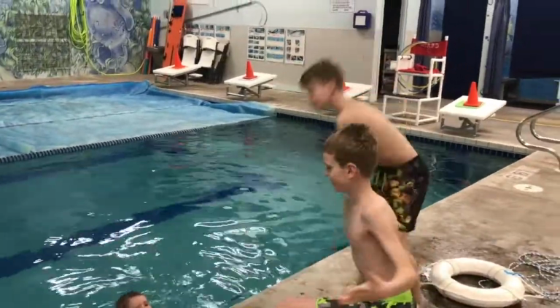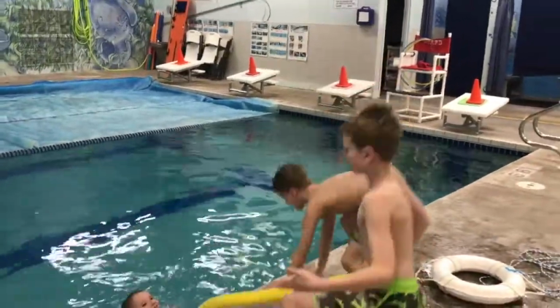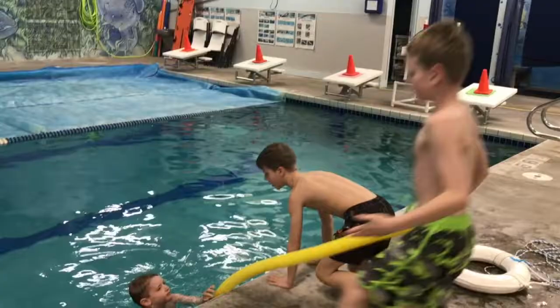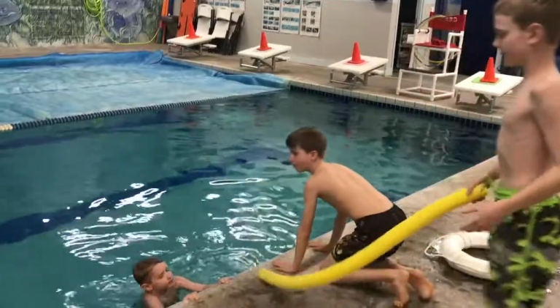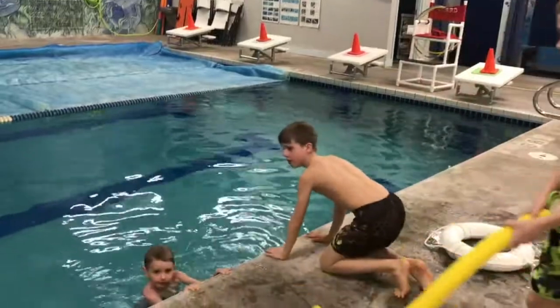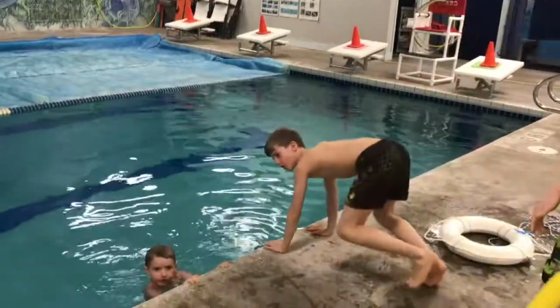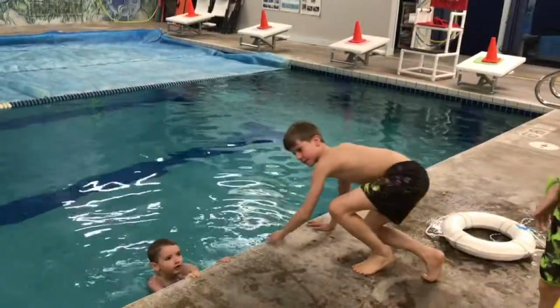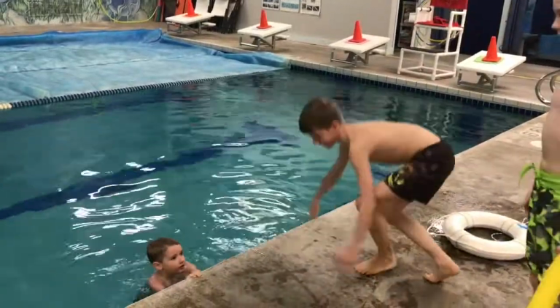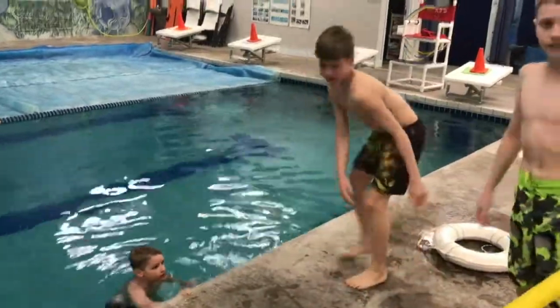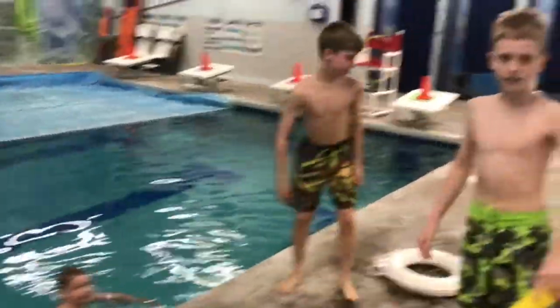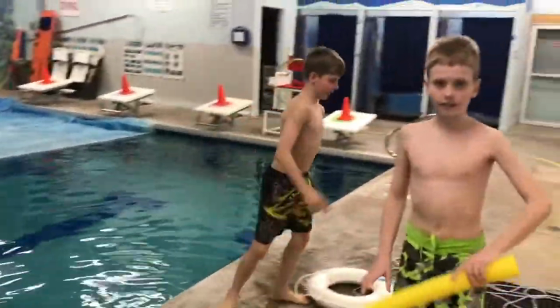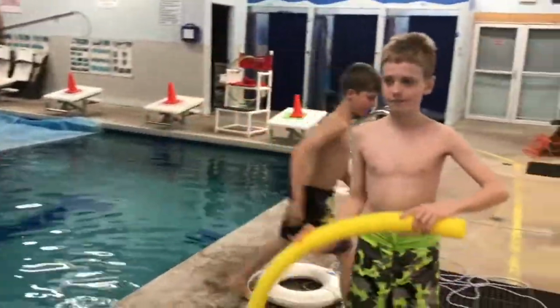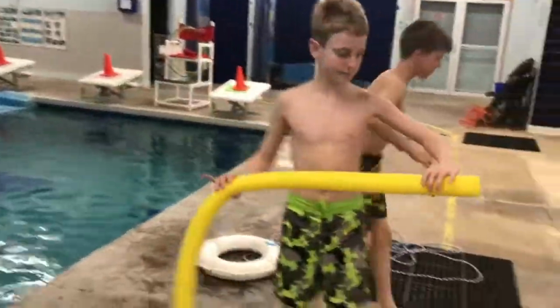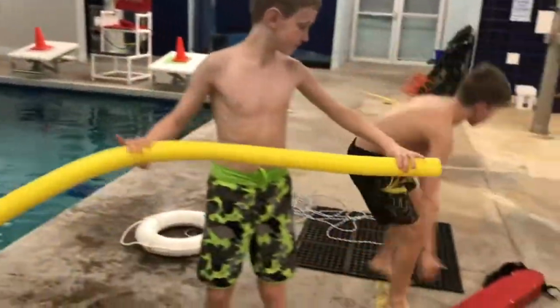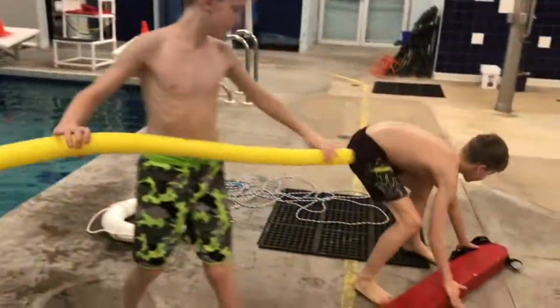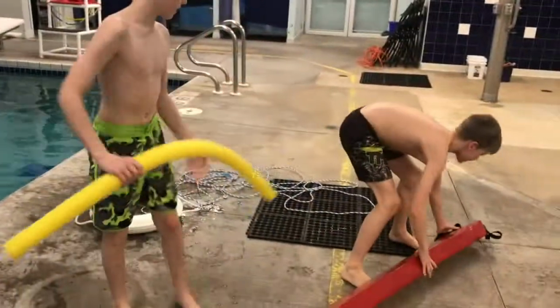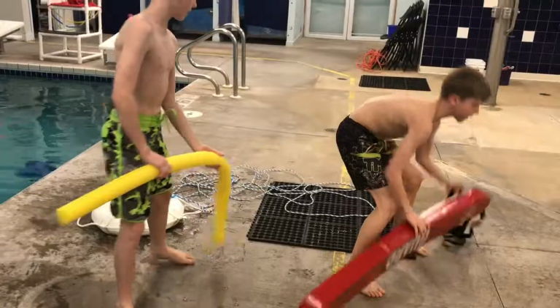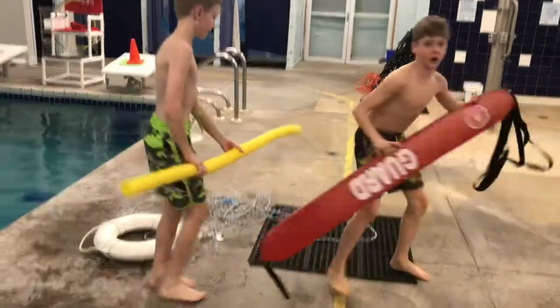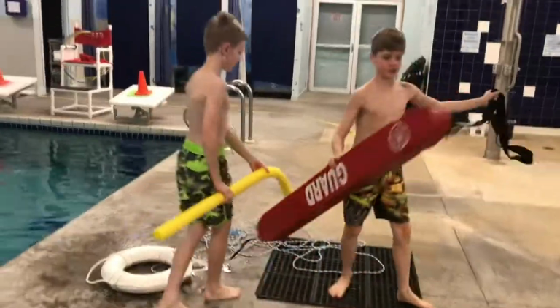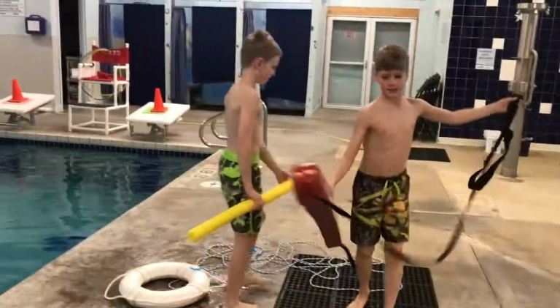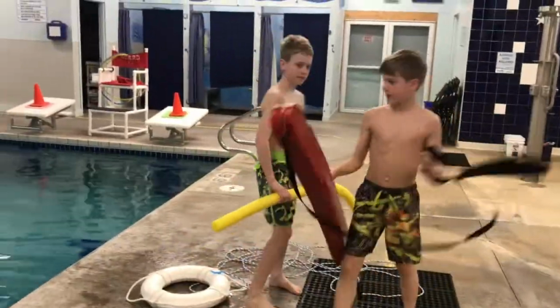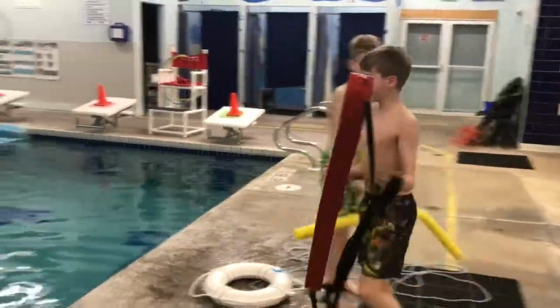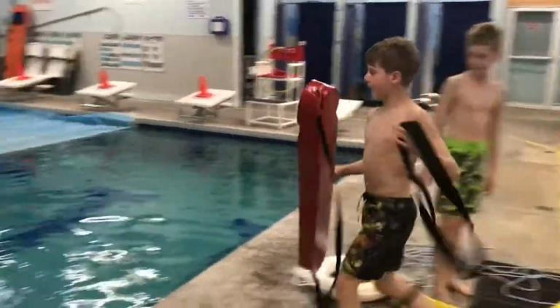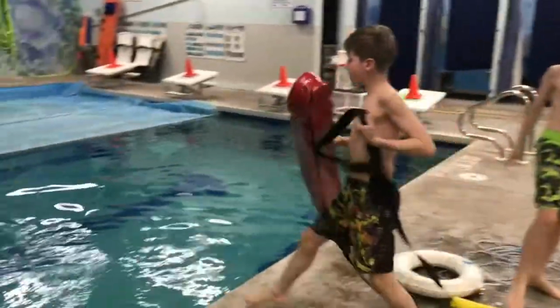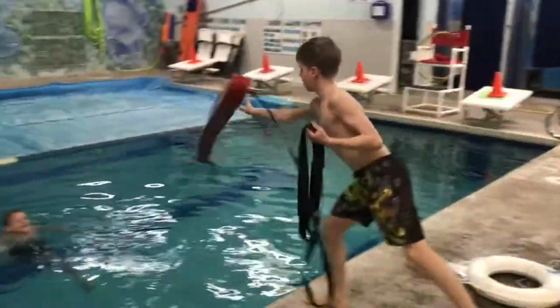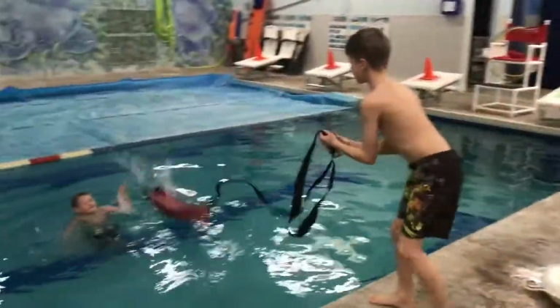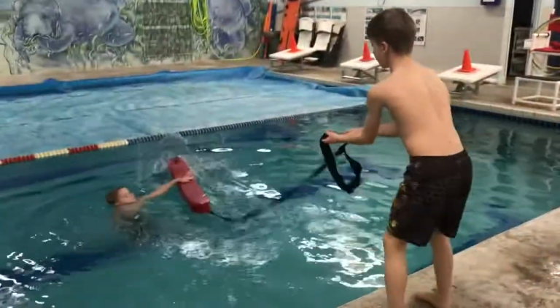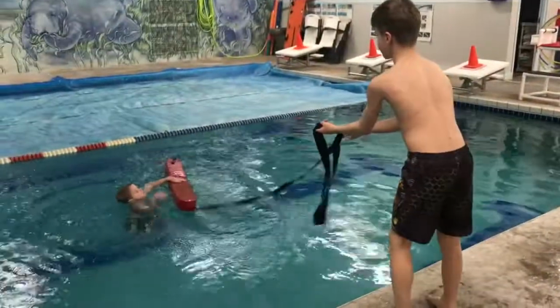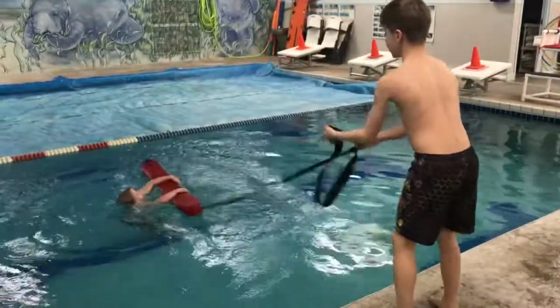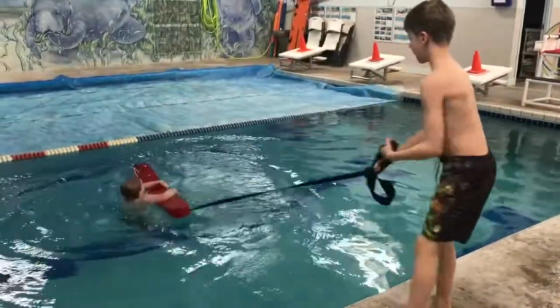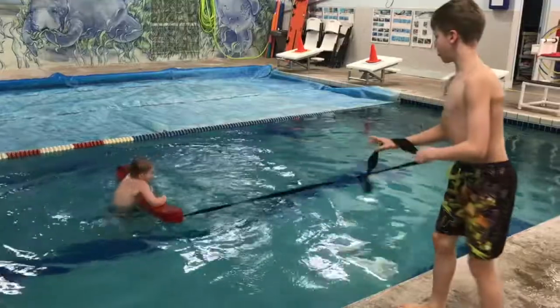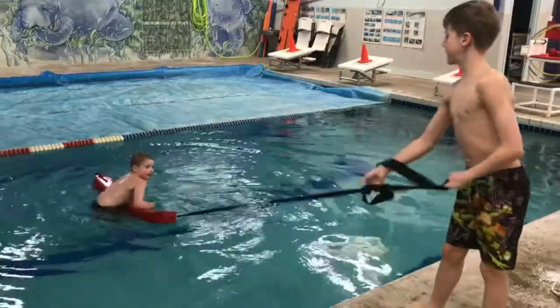Always try to be on all fours or on your belly. Now, there's also this. This is what a lifeguard uses. You throw it out, hold on, and hold them in.